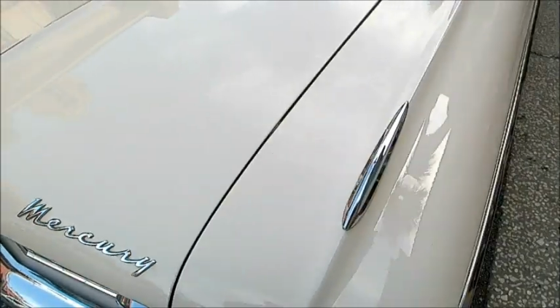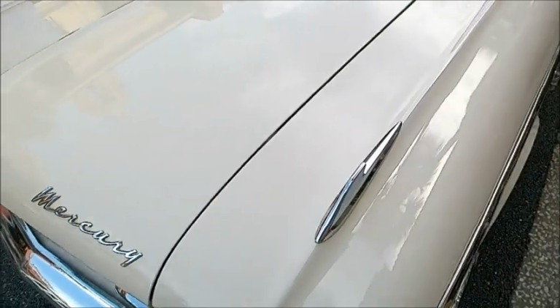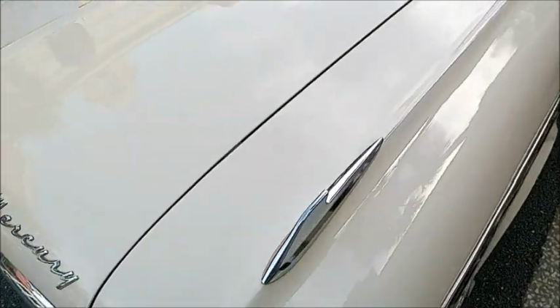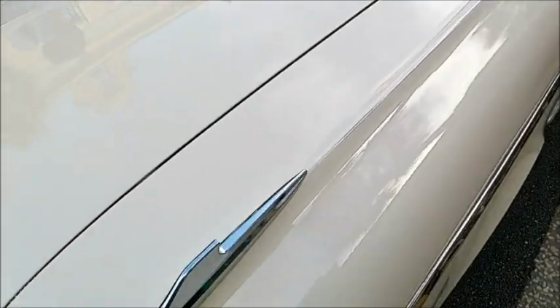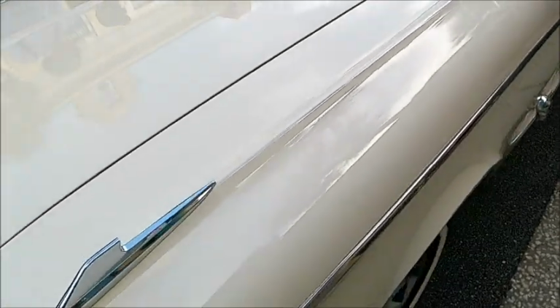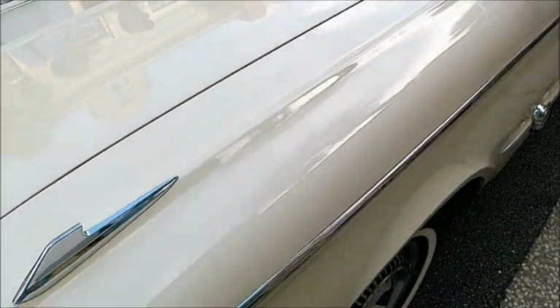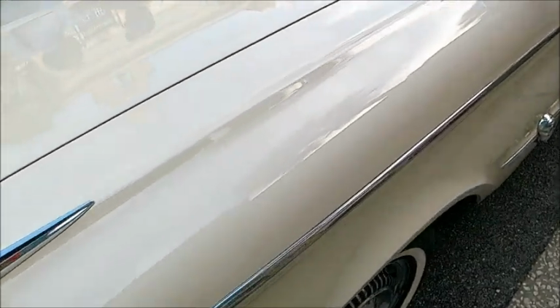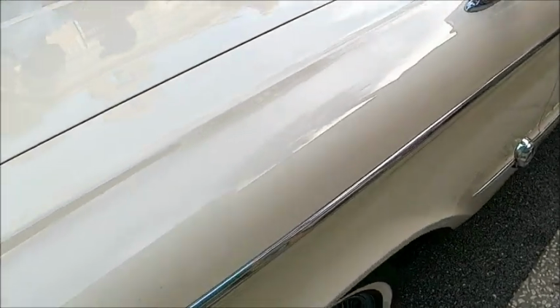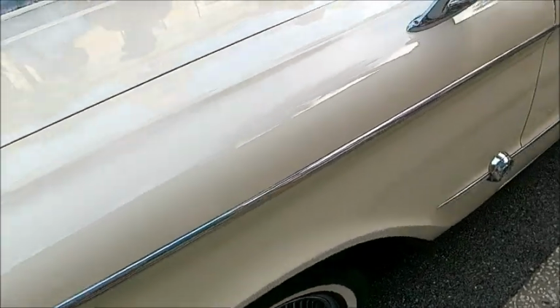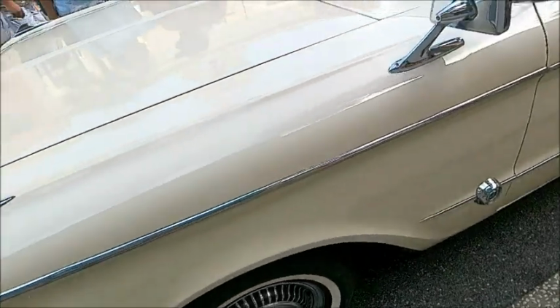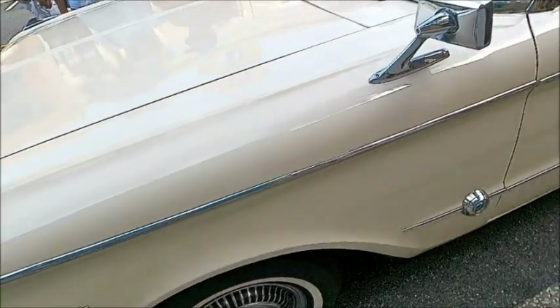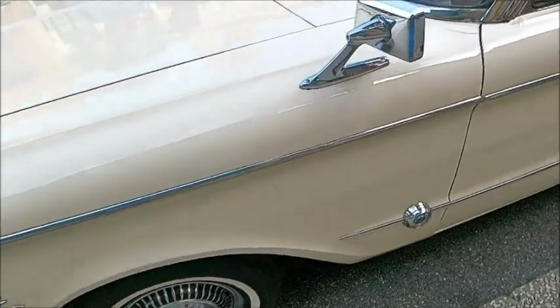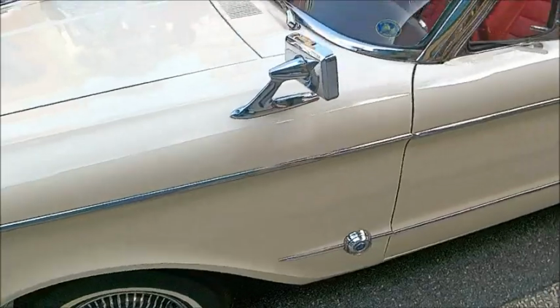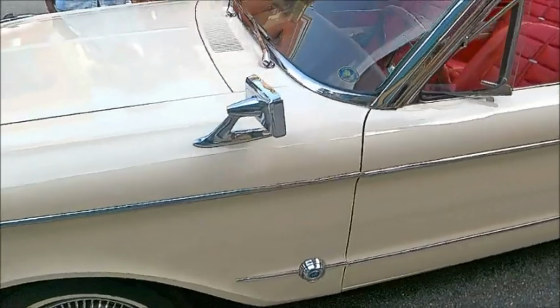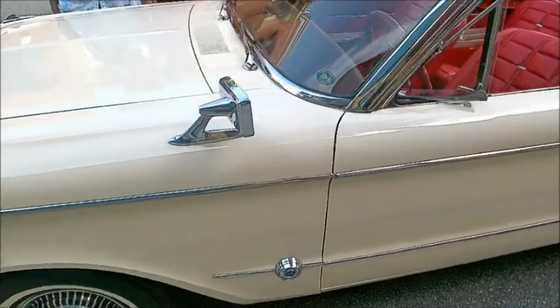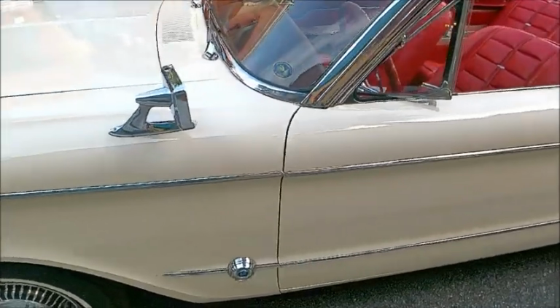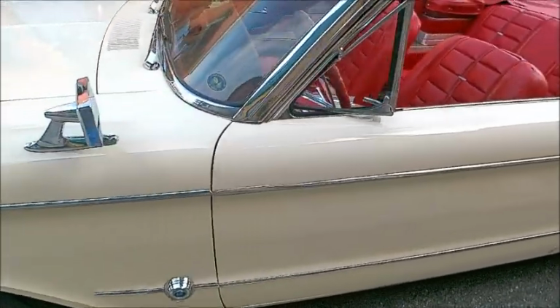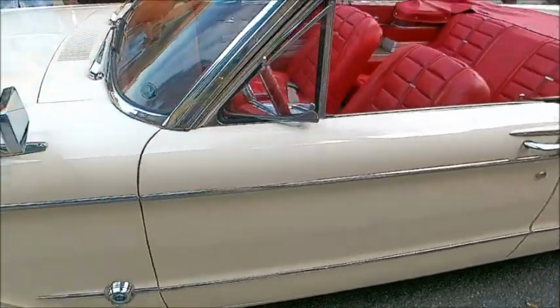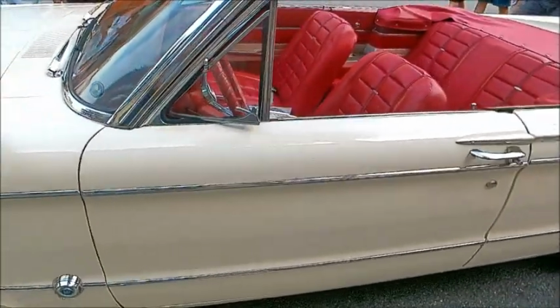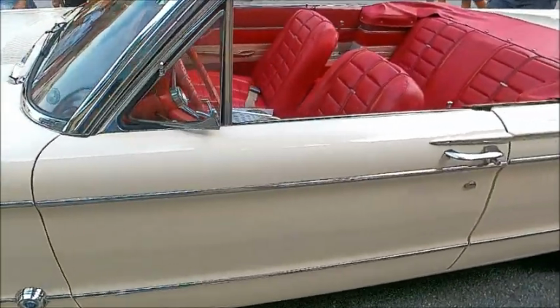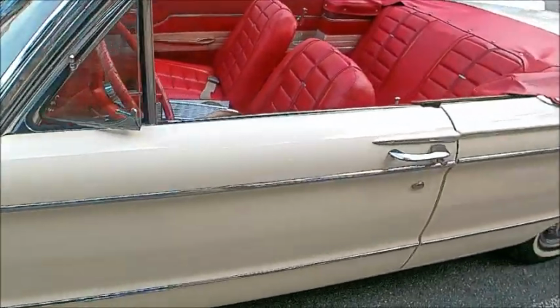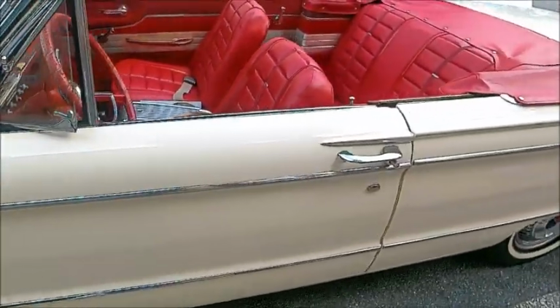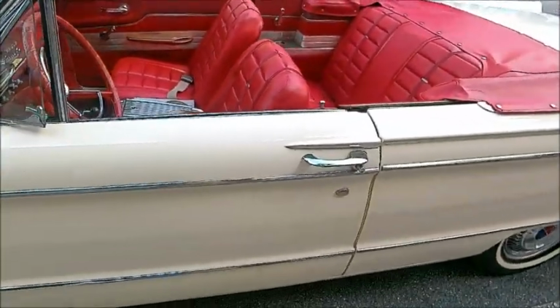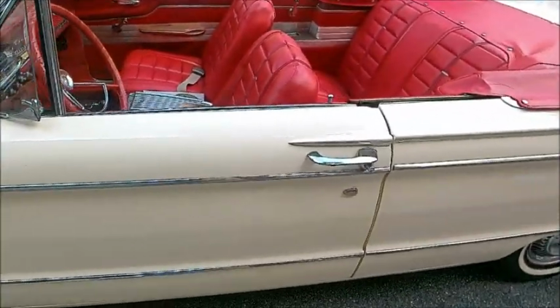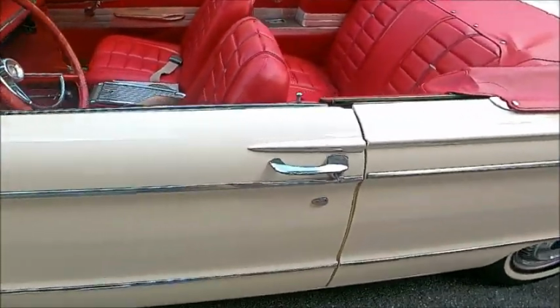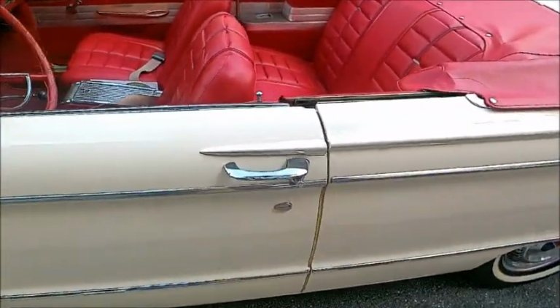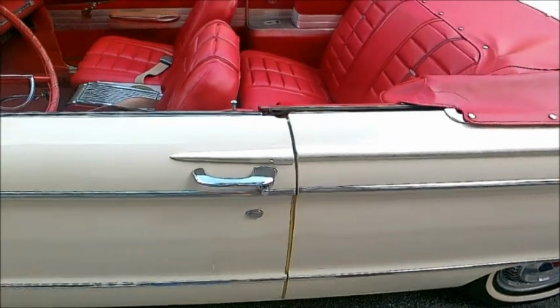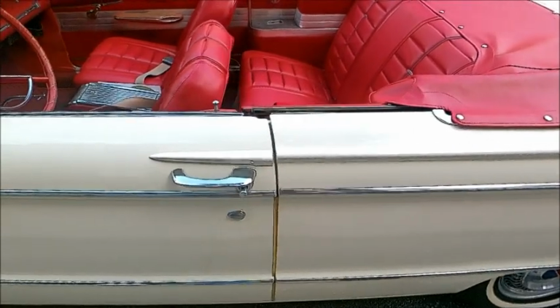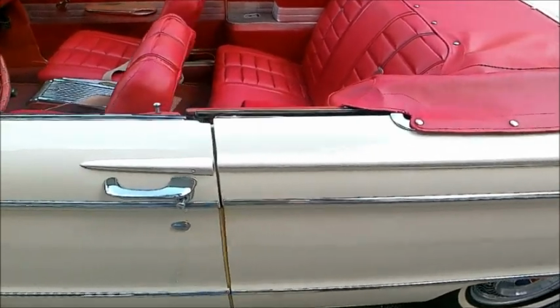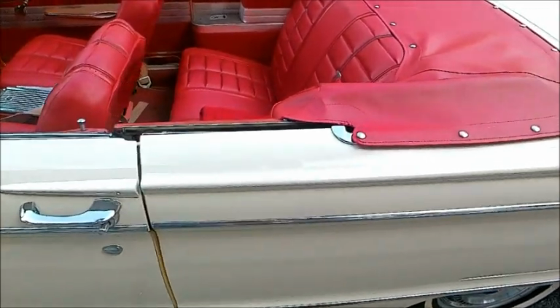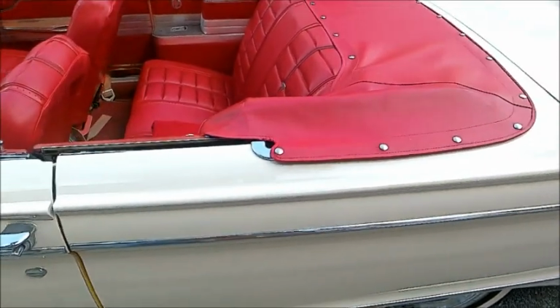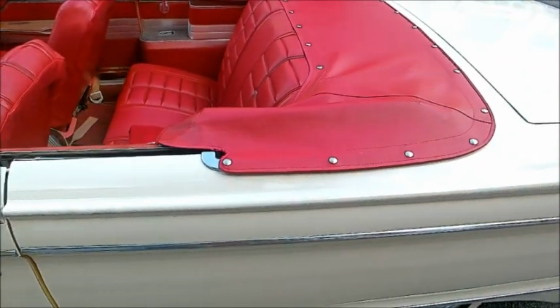And even more unusual, when we check inside, it has a four-speed on the floor. That would have been an unusual combination.